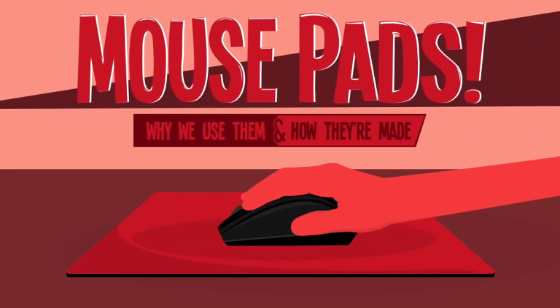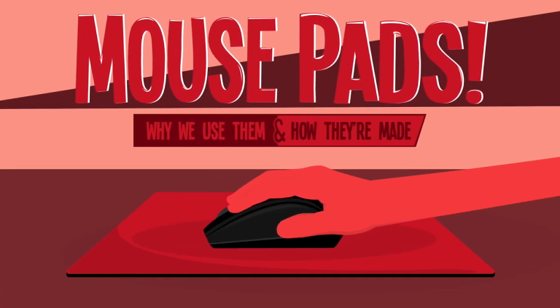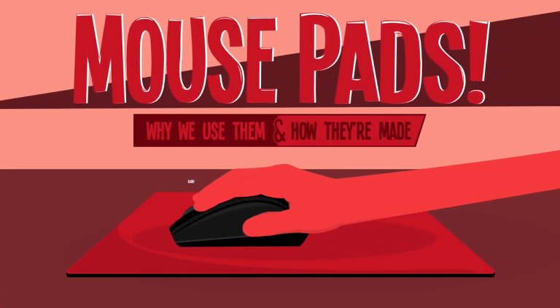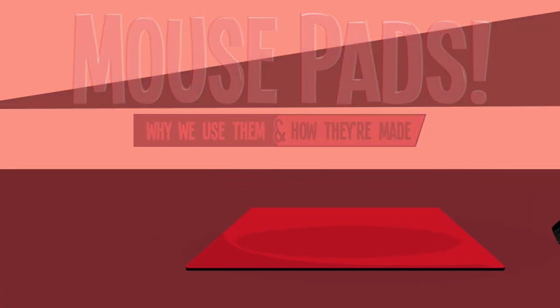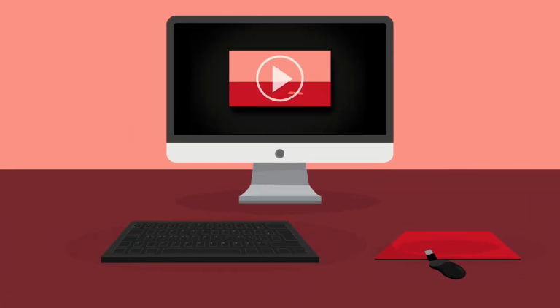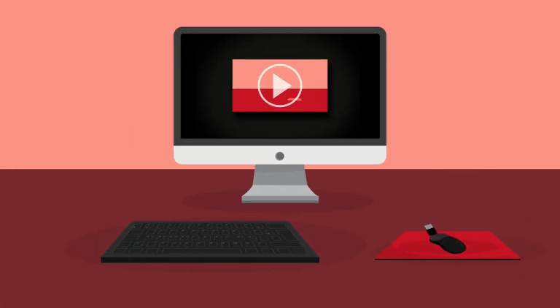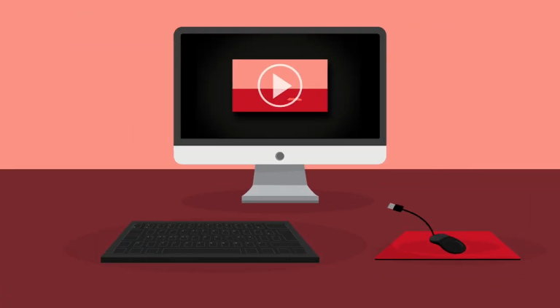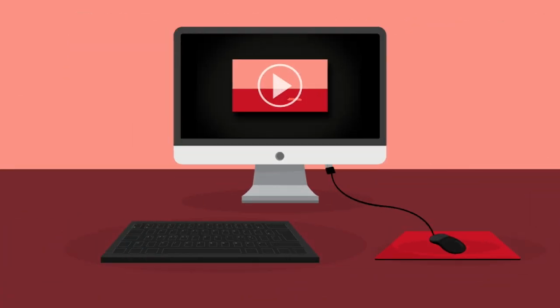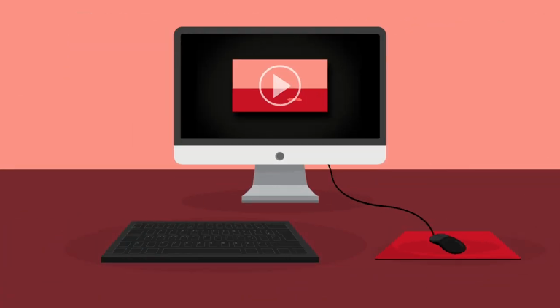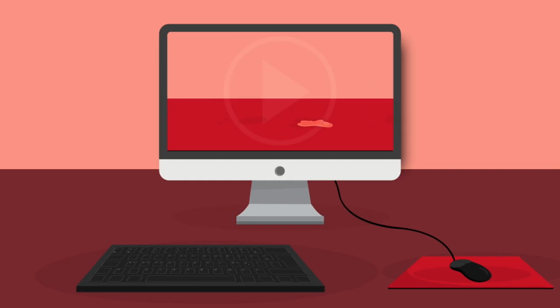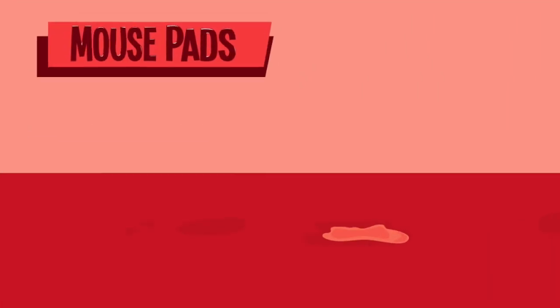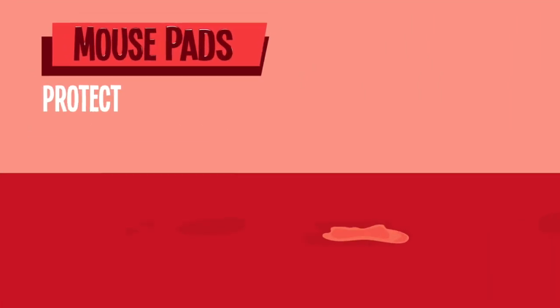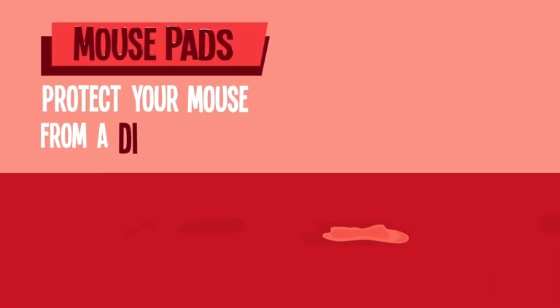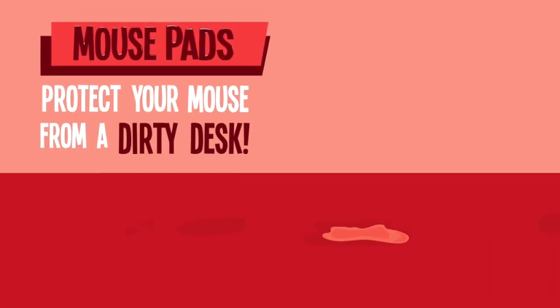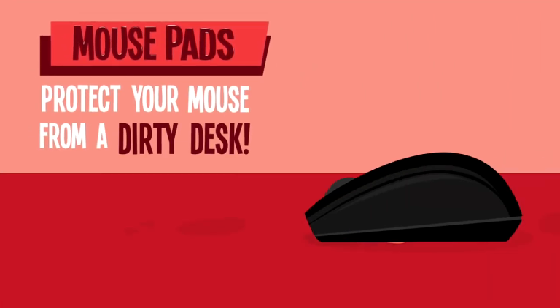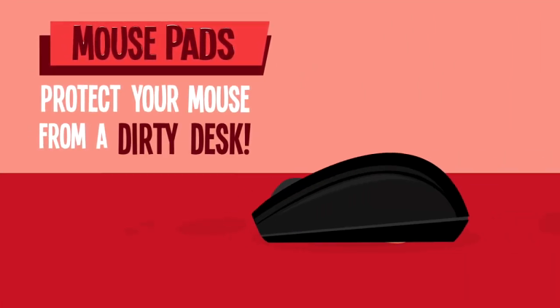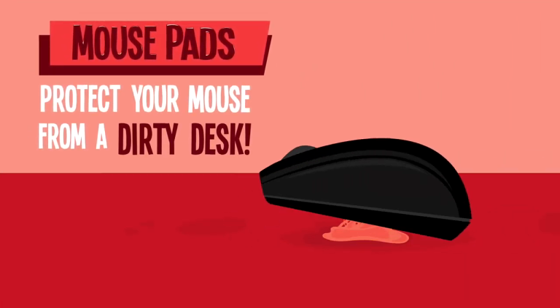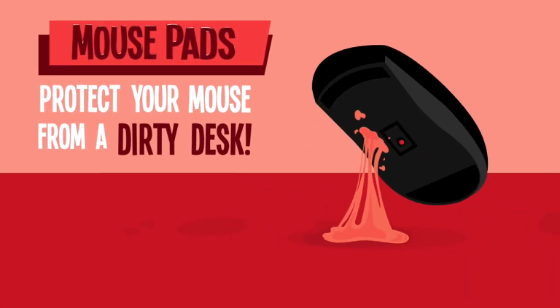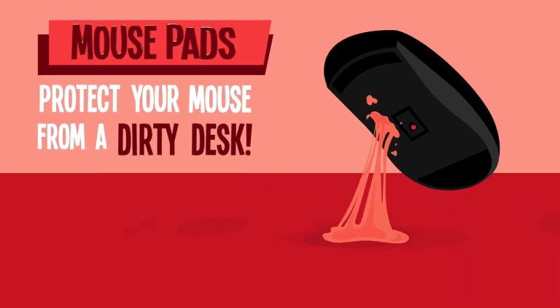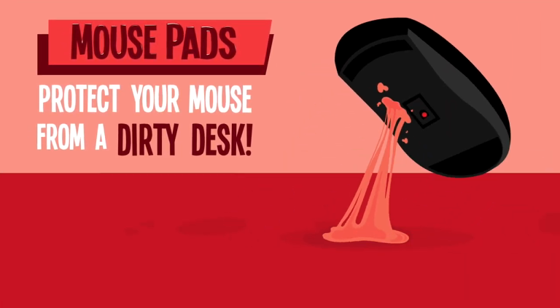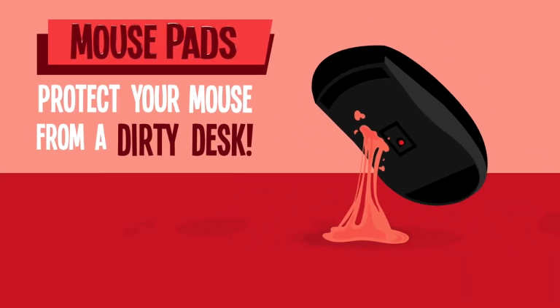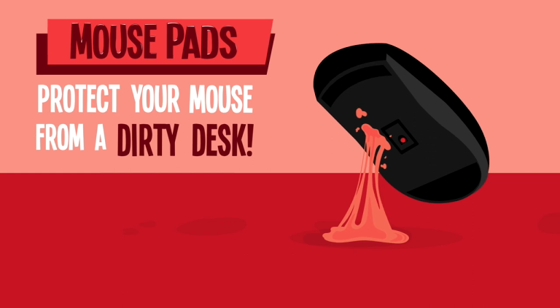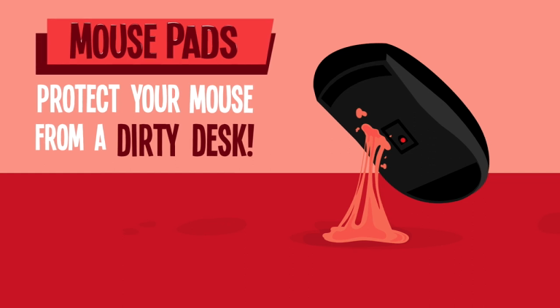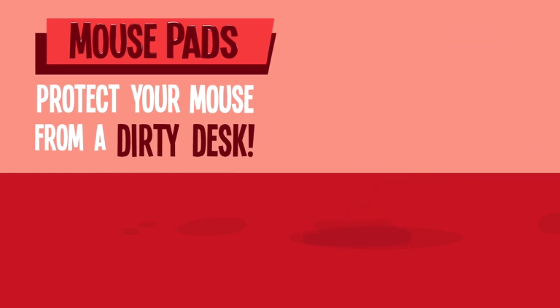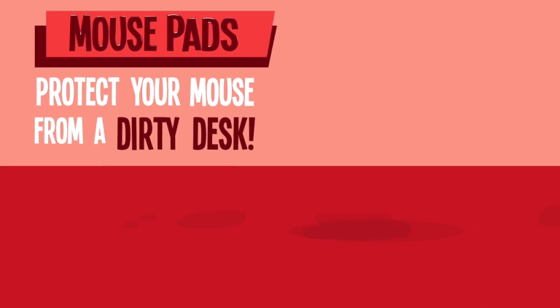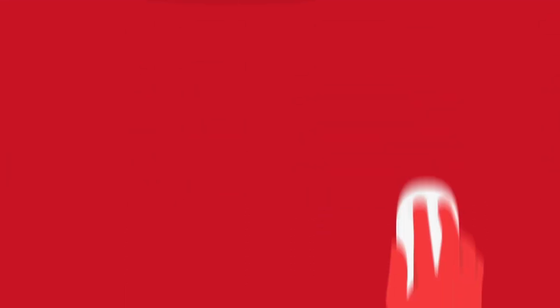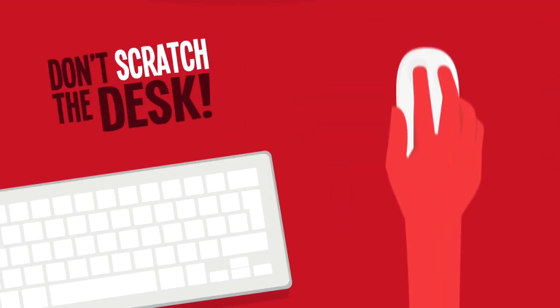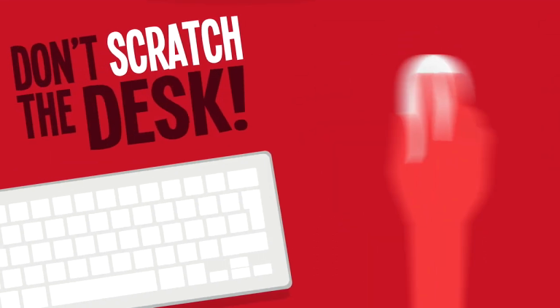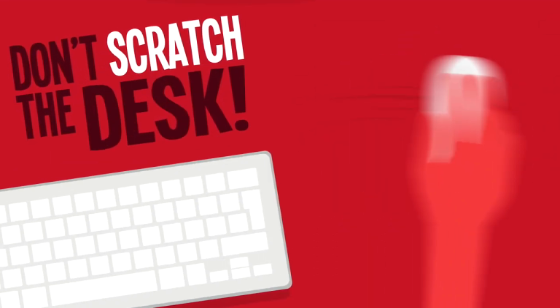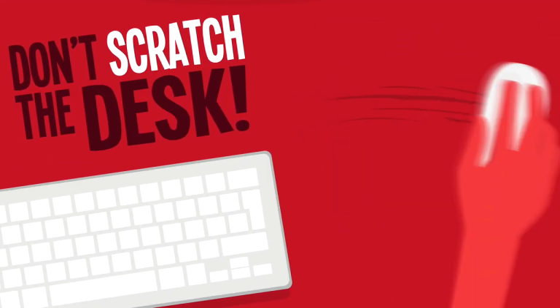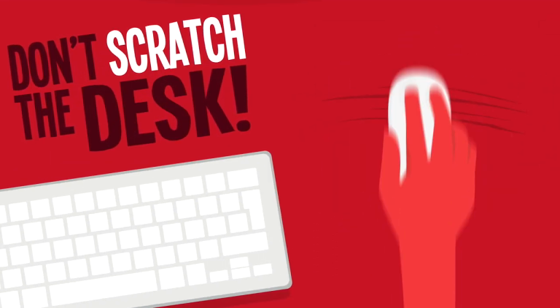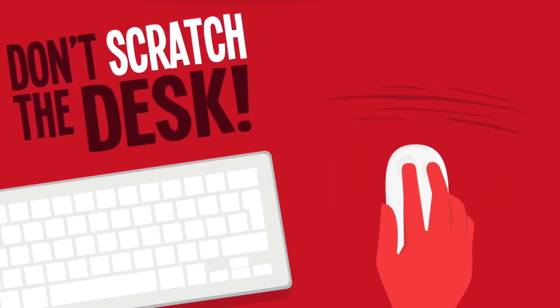A cool mousepad is an essential part of your workplace. First, it keeps your mouse from getting damaged. The tracking function could pick up dirt, oils, or food on the desk. And a mousepad protects your desk from getting scratched up over time.